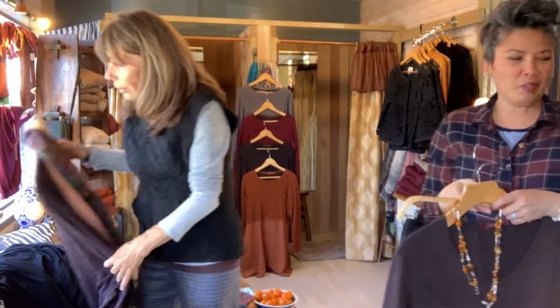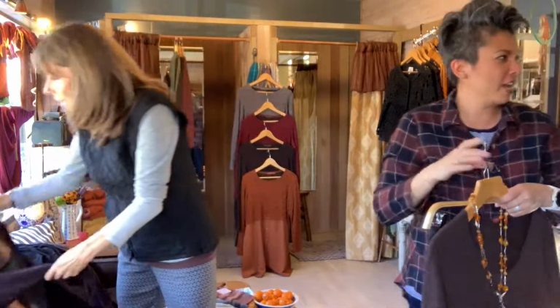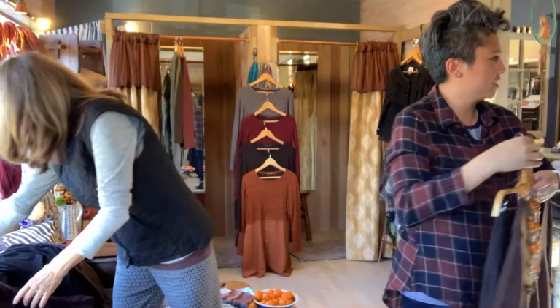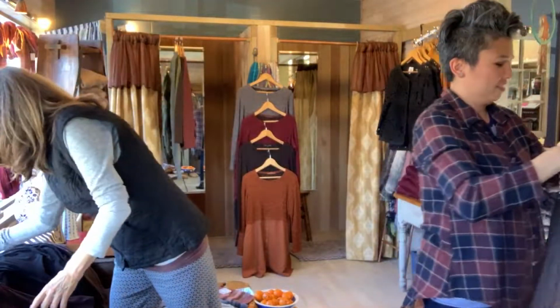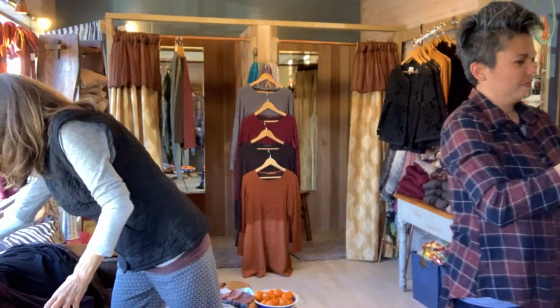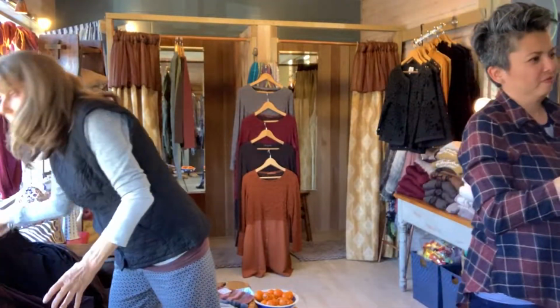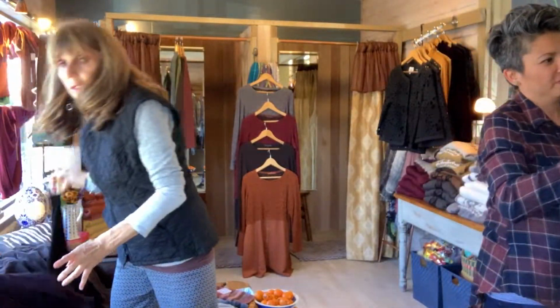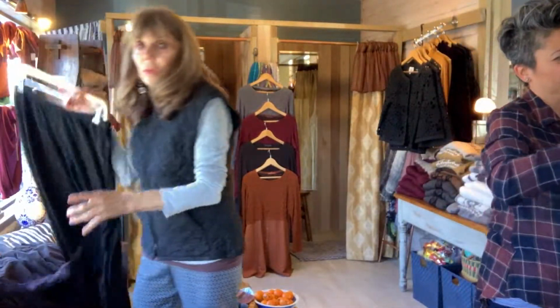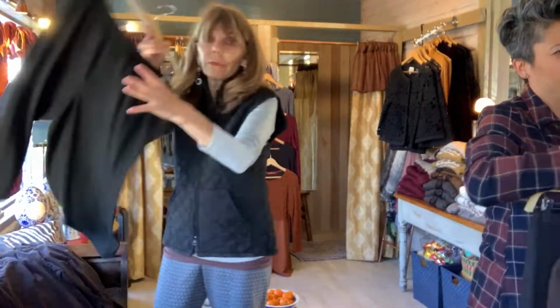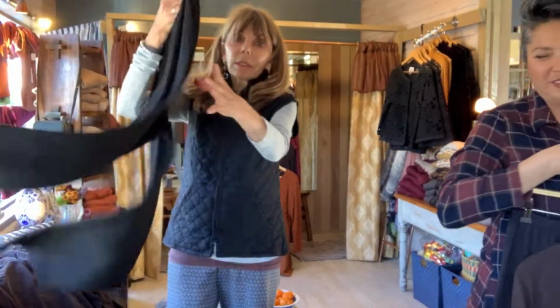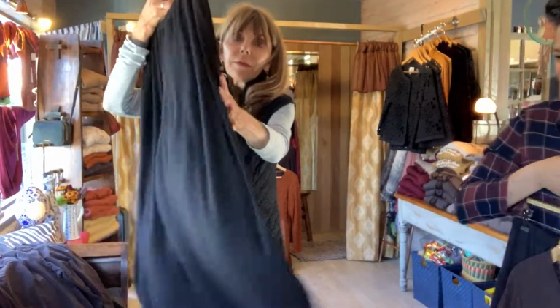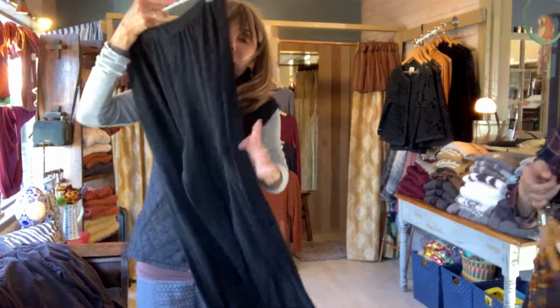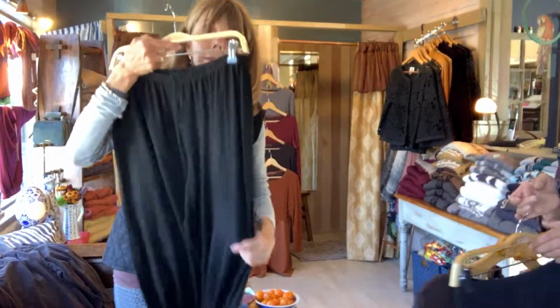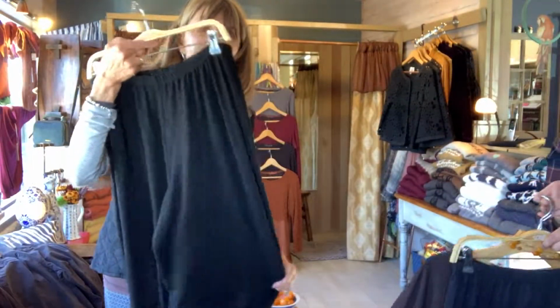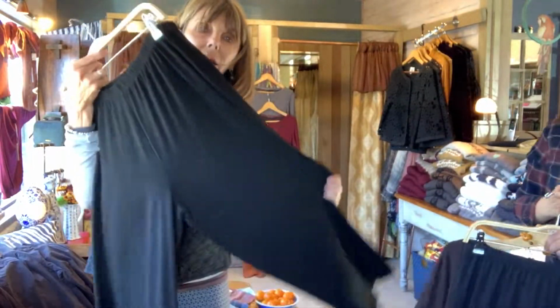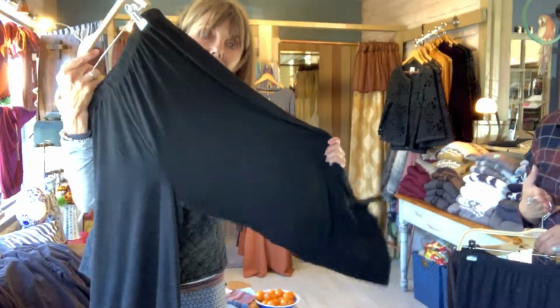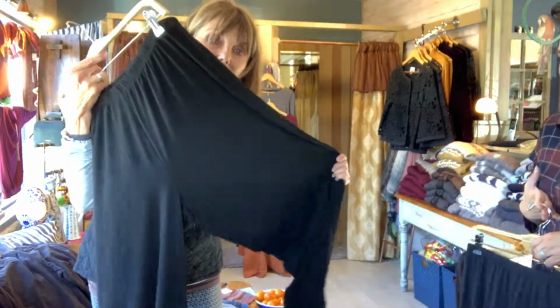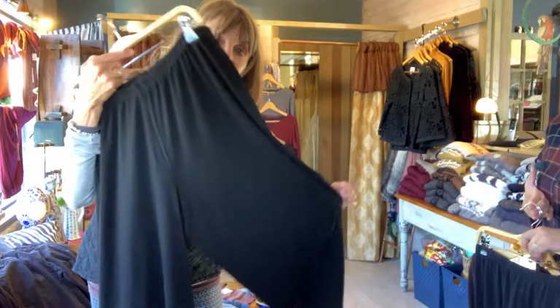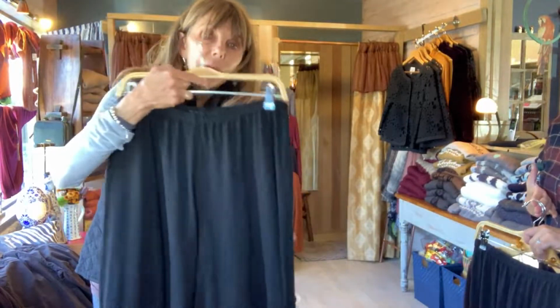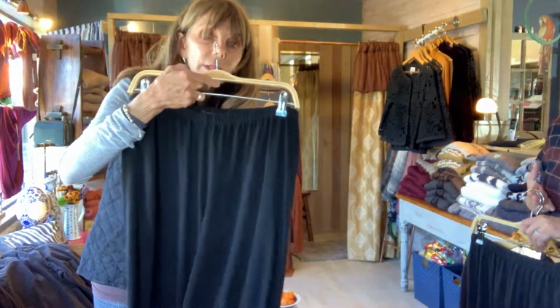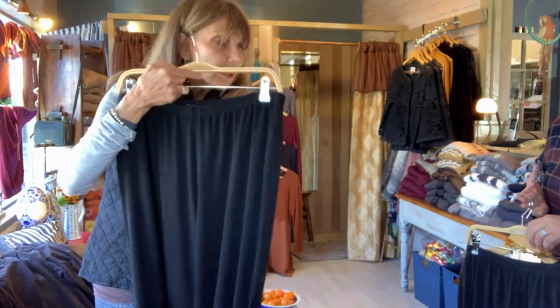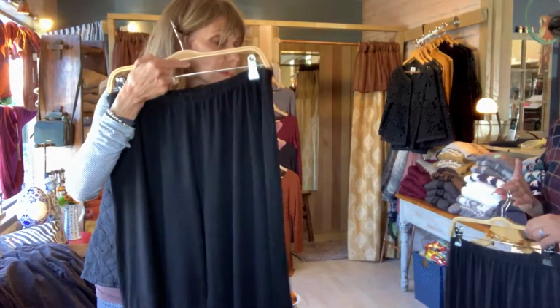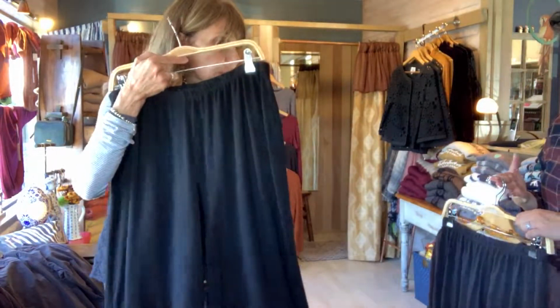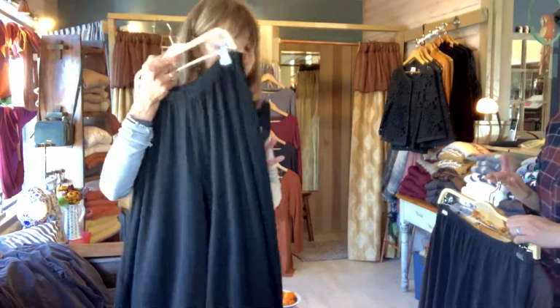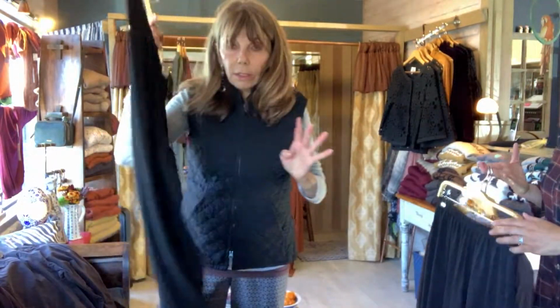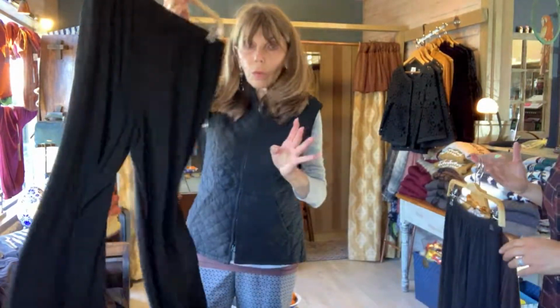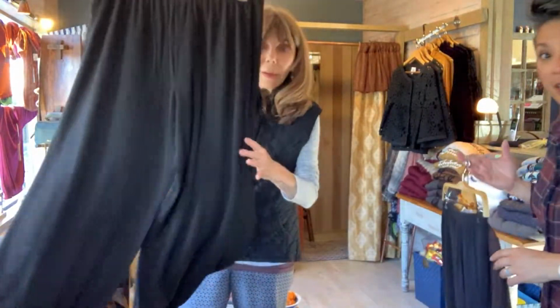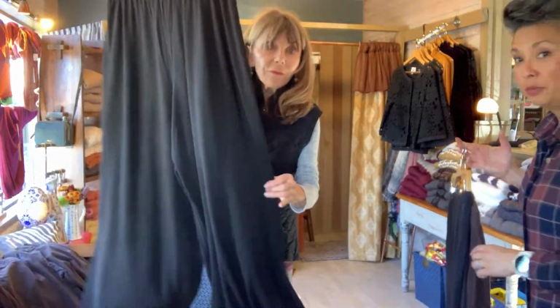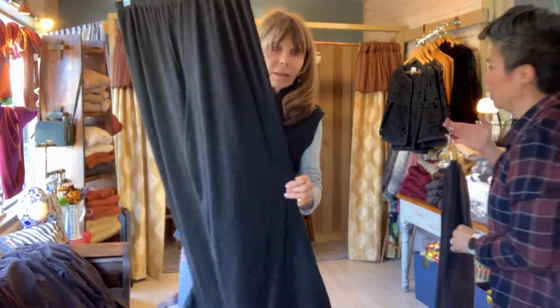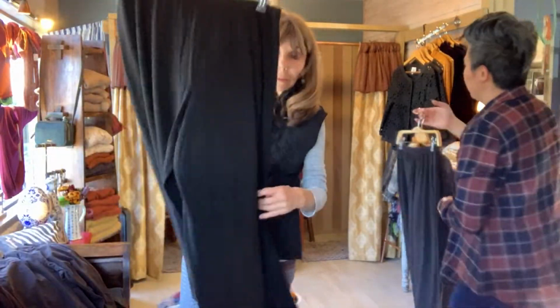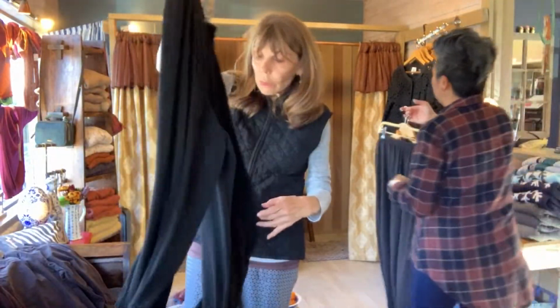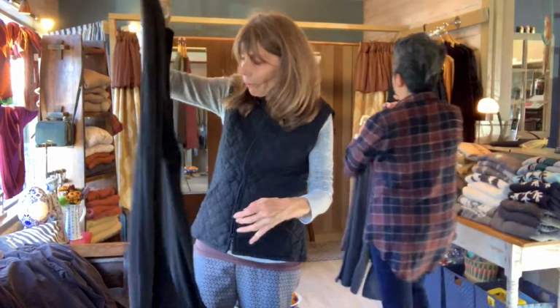For those of you that love the rayon pant, I got it in in black for the holidays too, so don't worry about that. That's a really, really good fit.